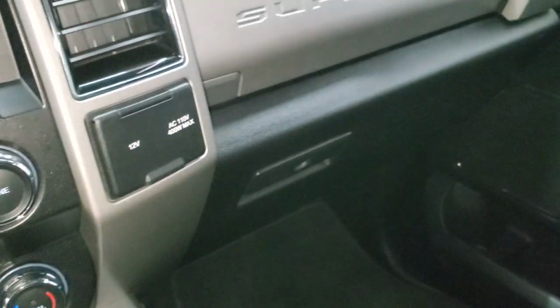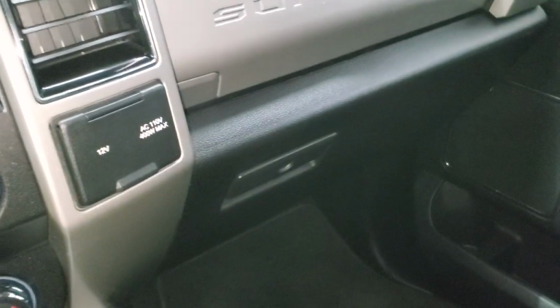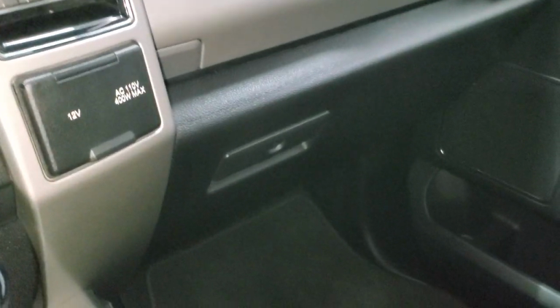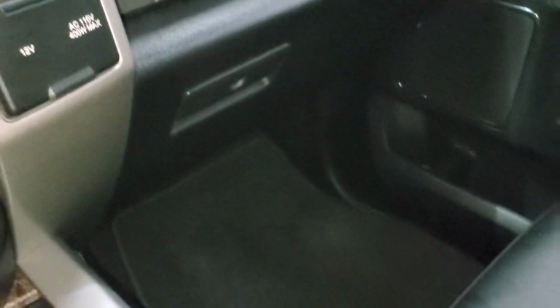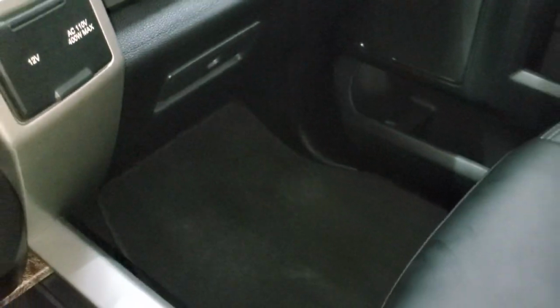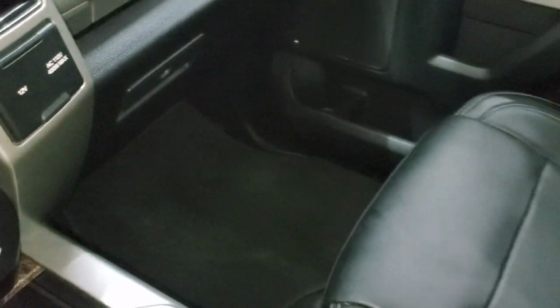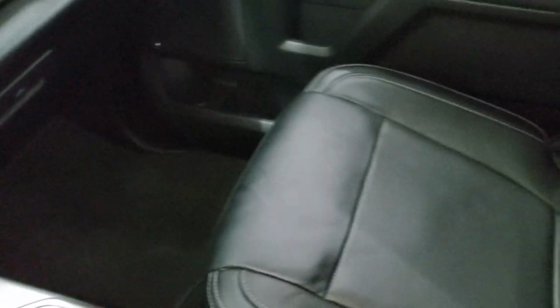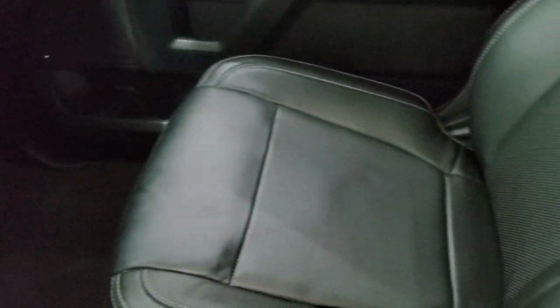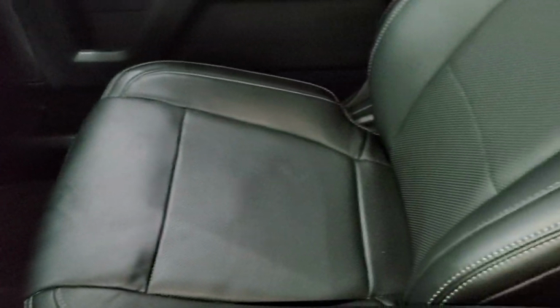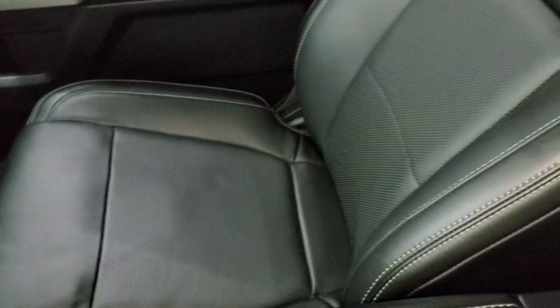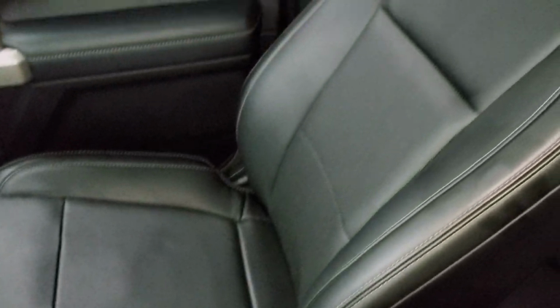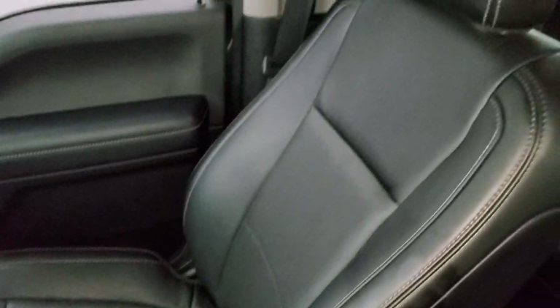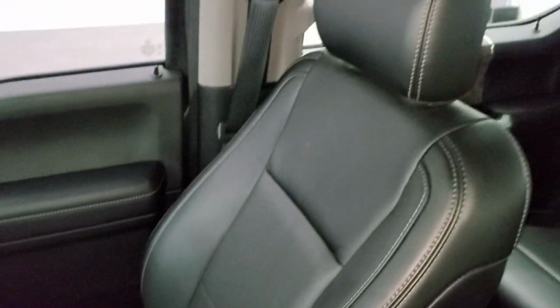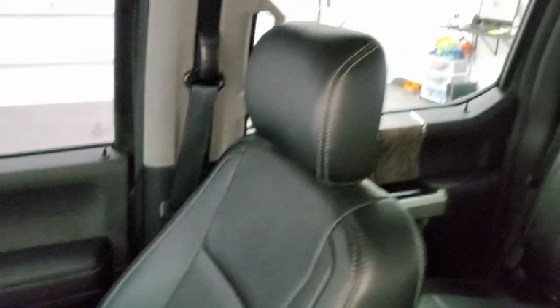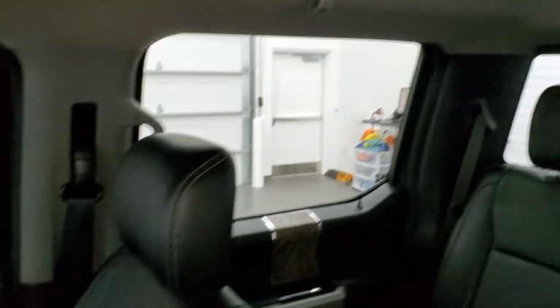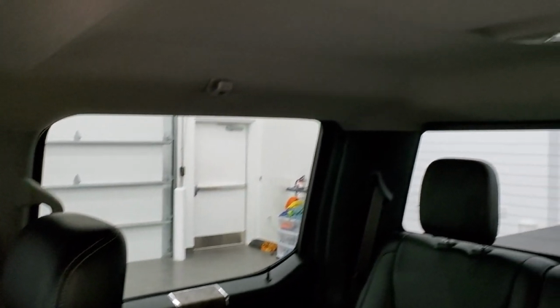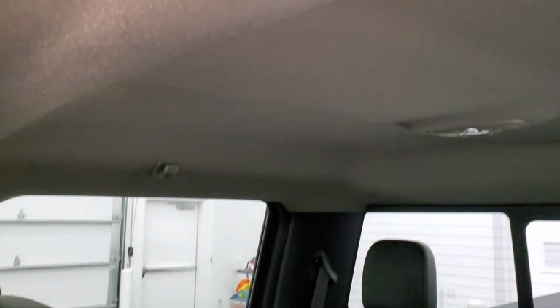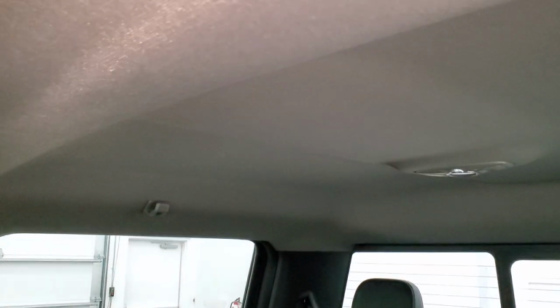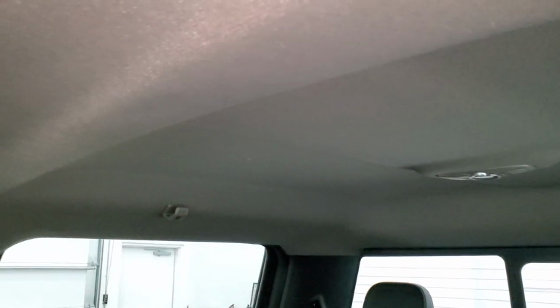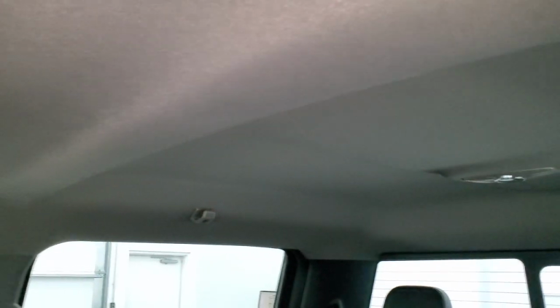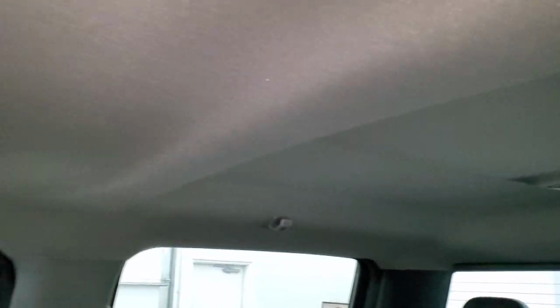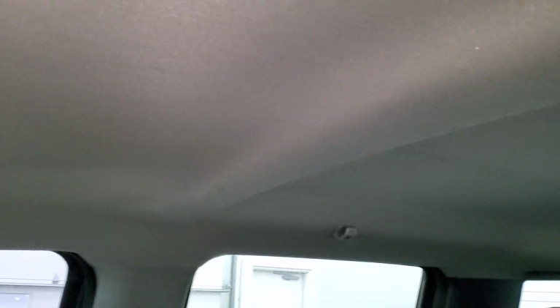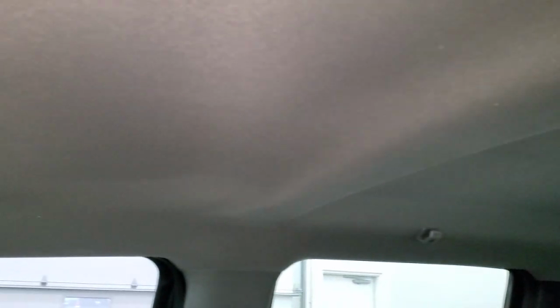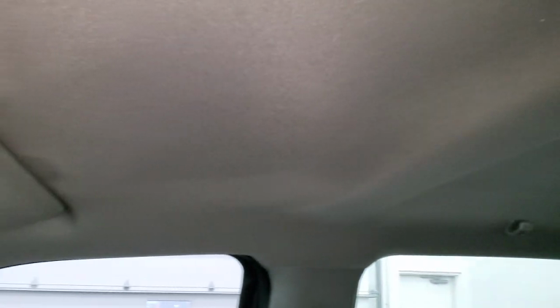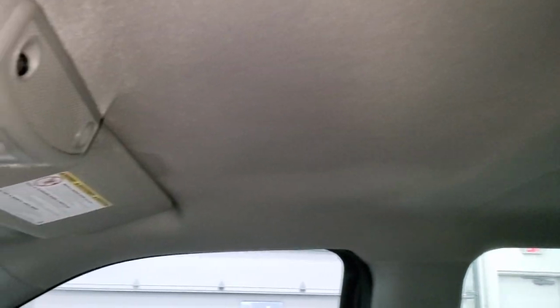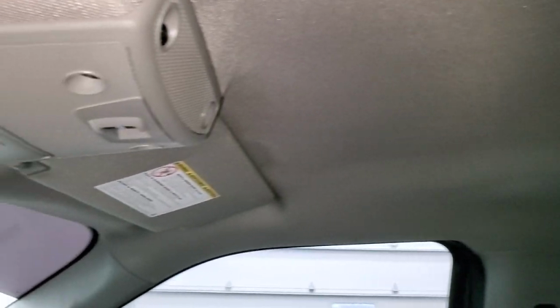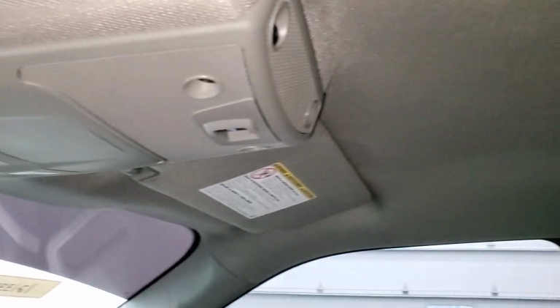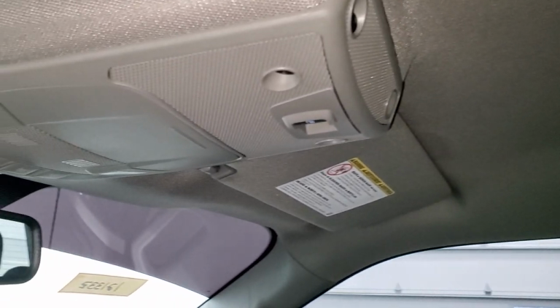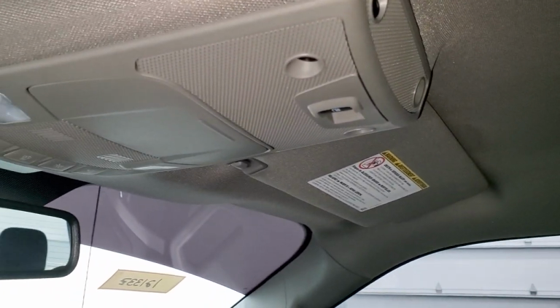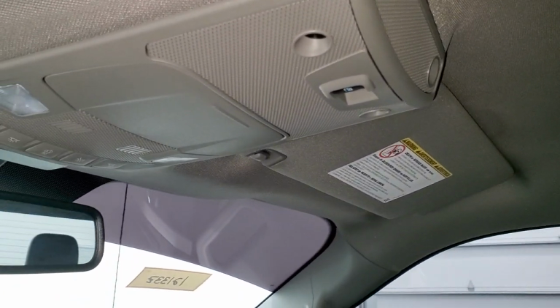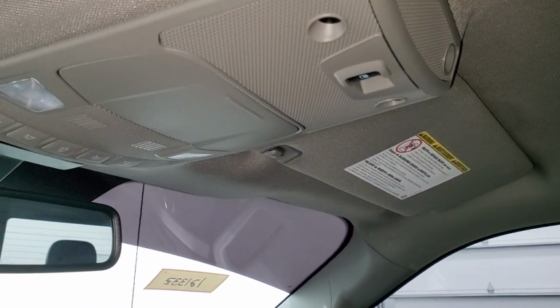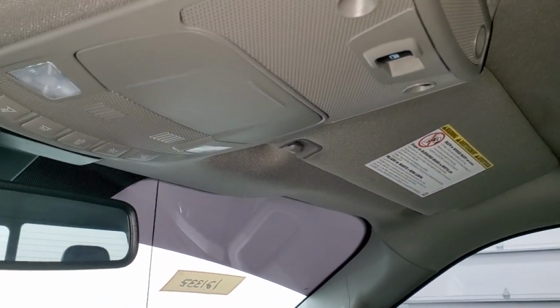Dual glove boxes on the passenger side — the floor mat and seat are in excellent condition, no rips or tears. This truck's never been smoked in, smells very clean, and the headliner is very nice and clean as well. You do get map lights up there and power side and rear window buttons.